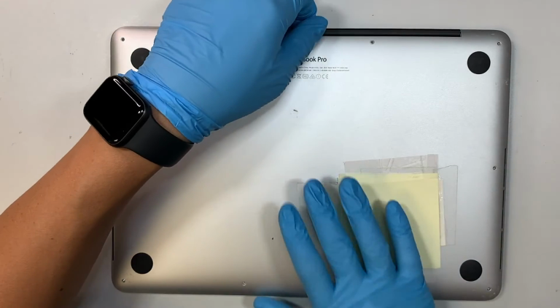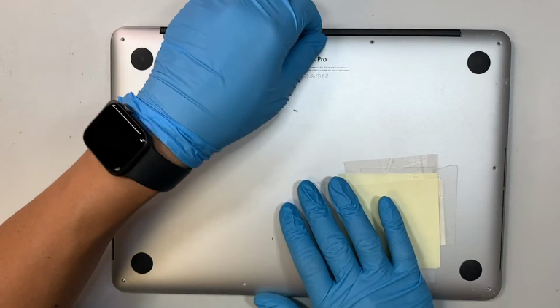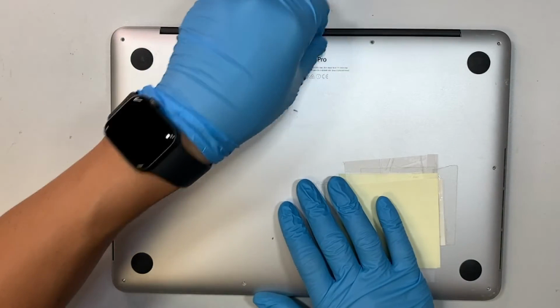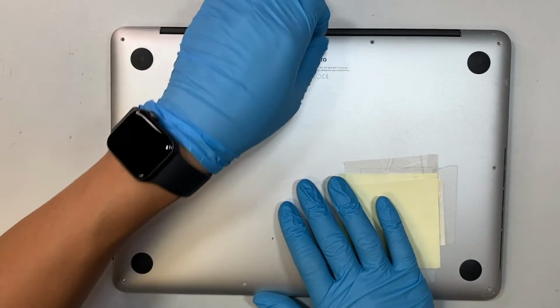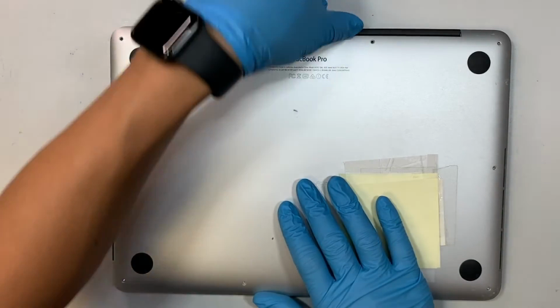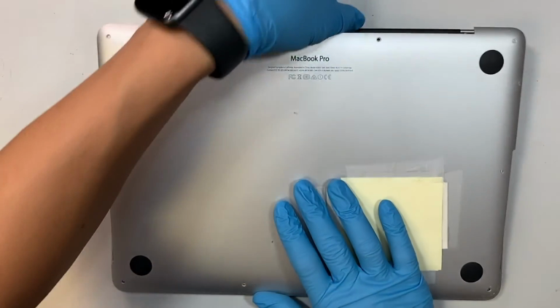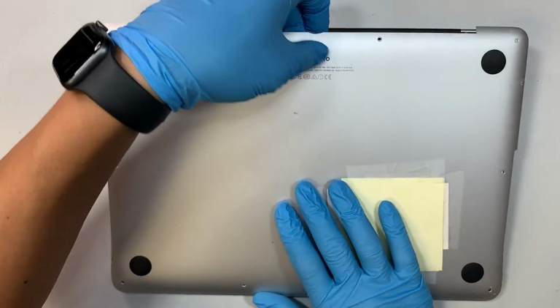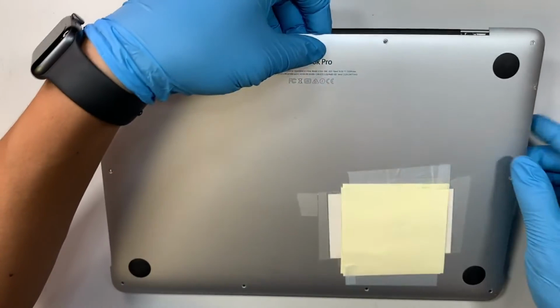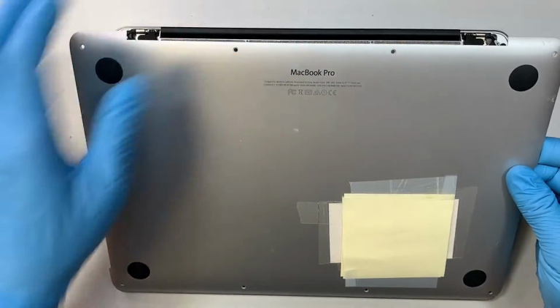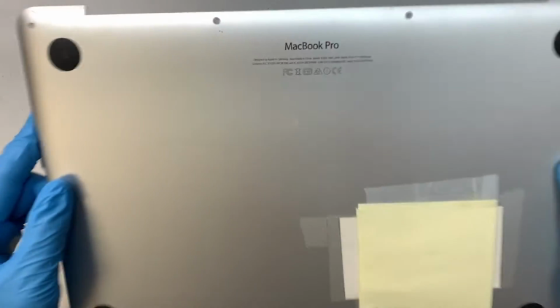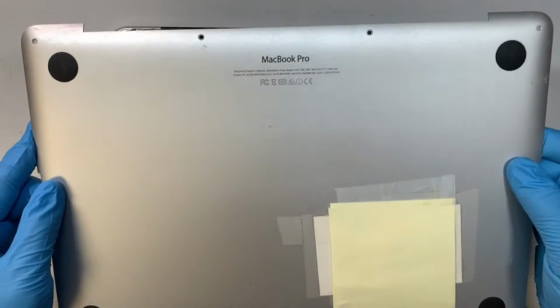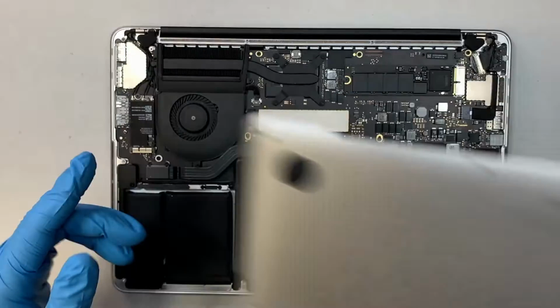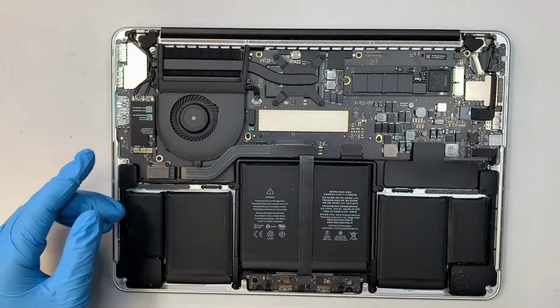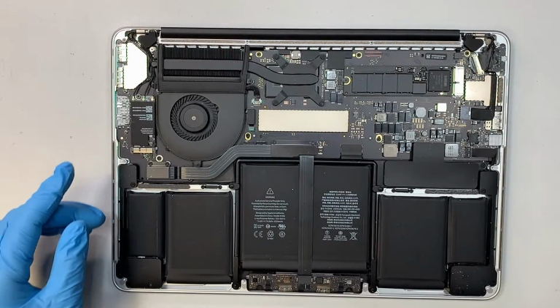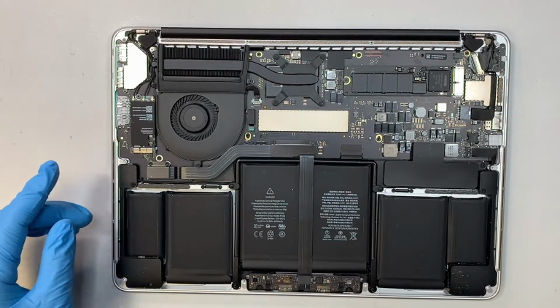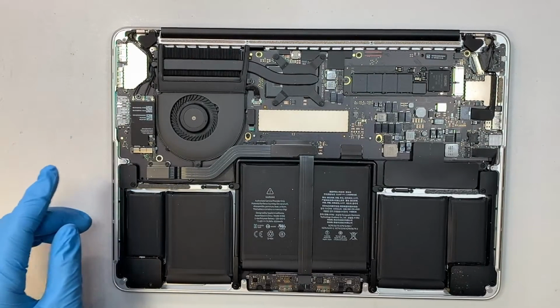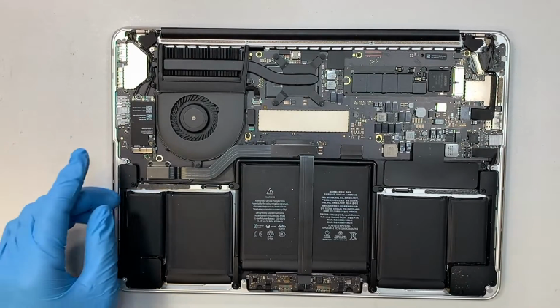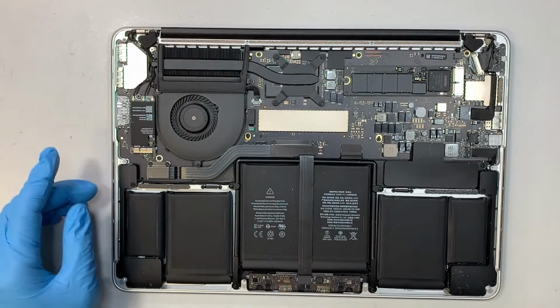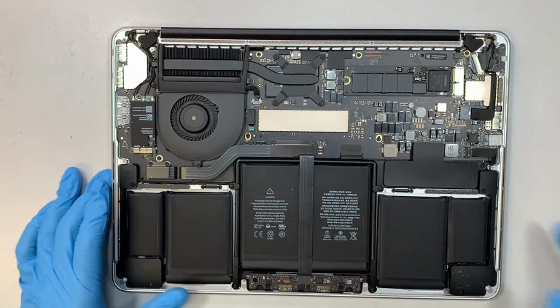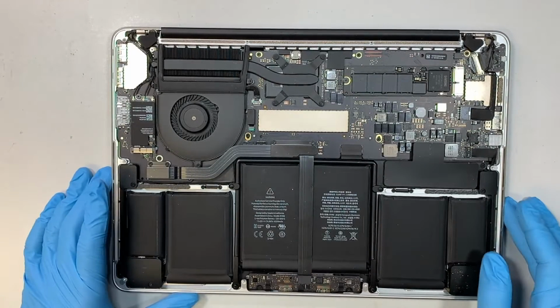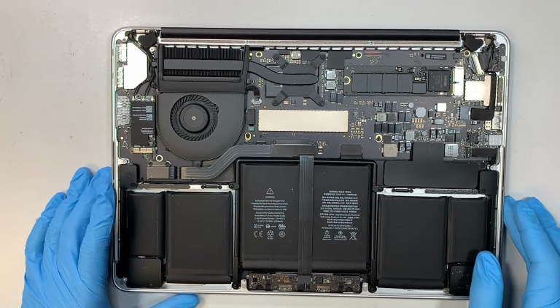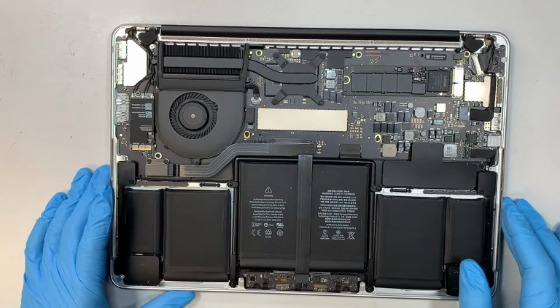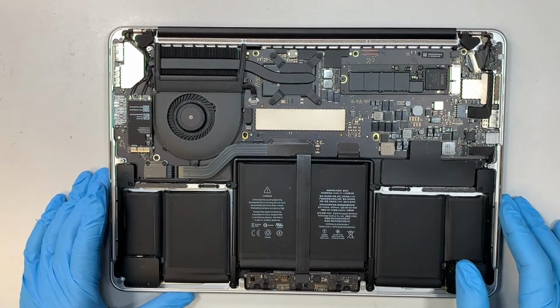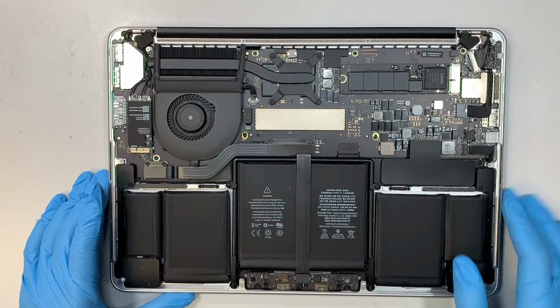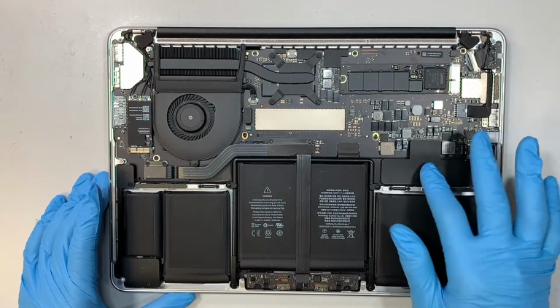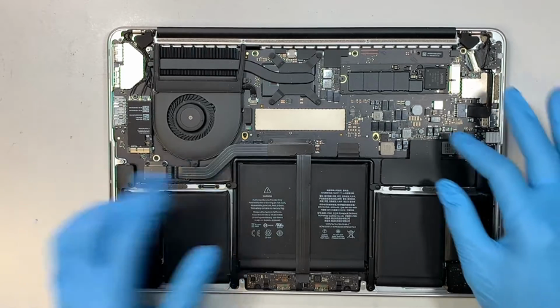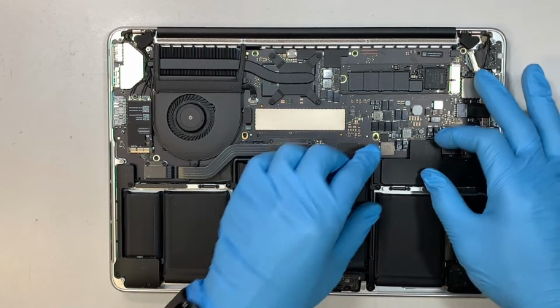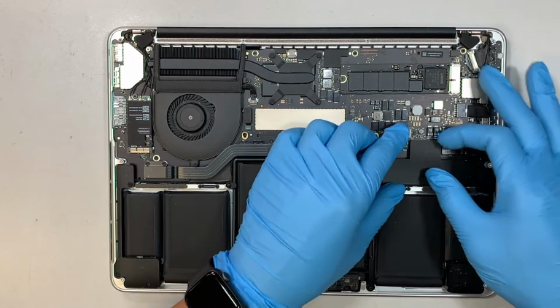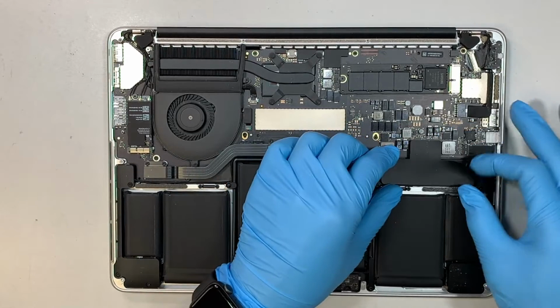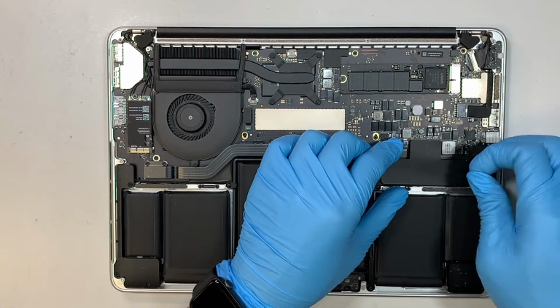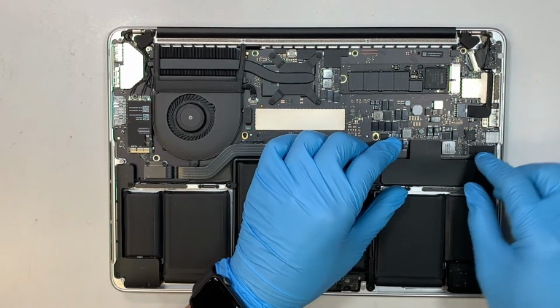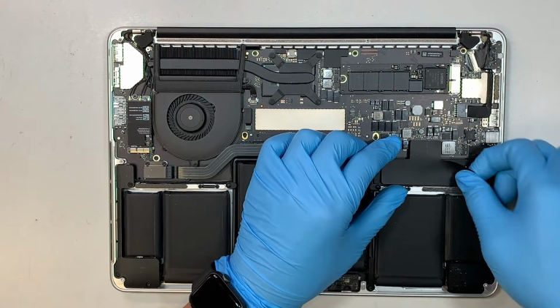Once you have removed all the screws, the next step is to go ahead and open up the back cover. You can just pop it straight up — that's how you remove it.